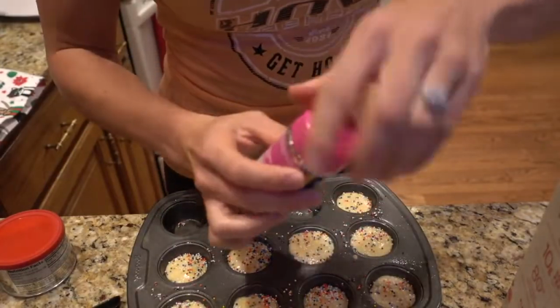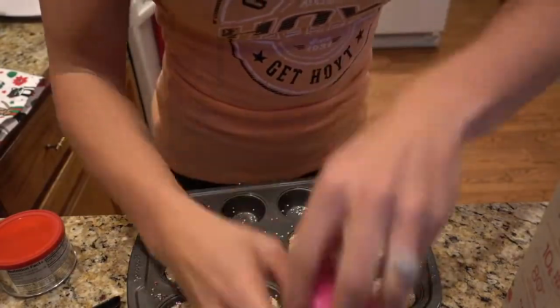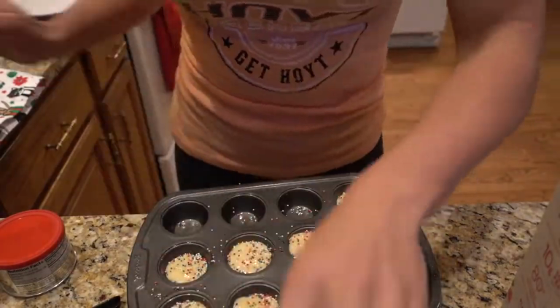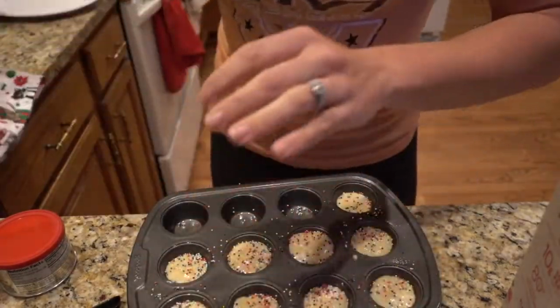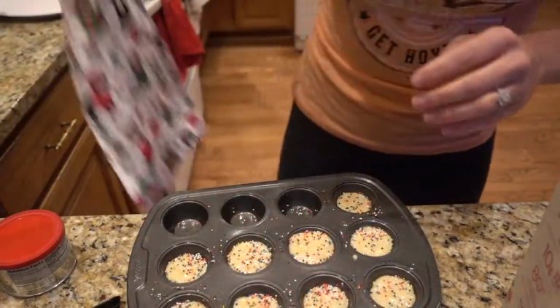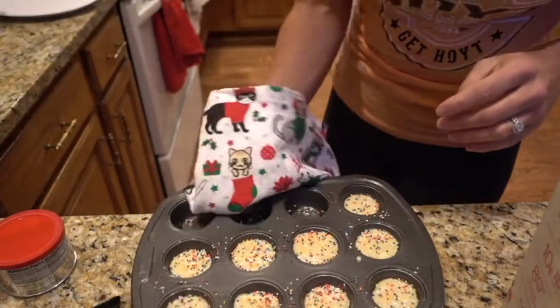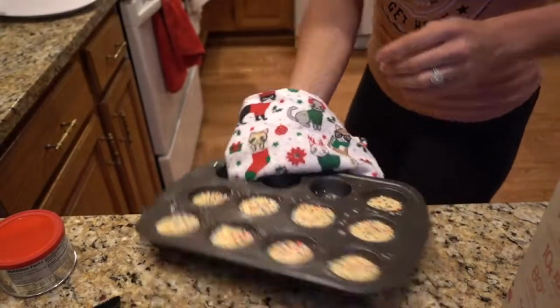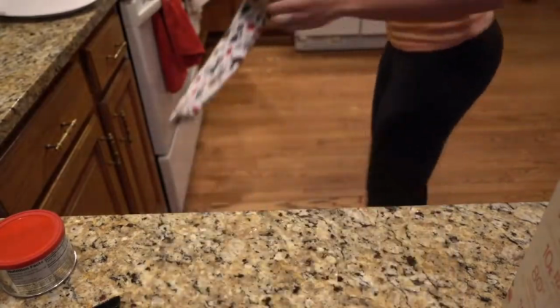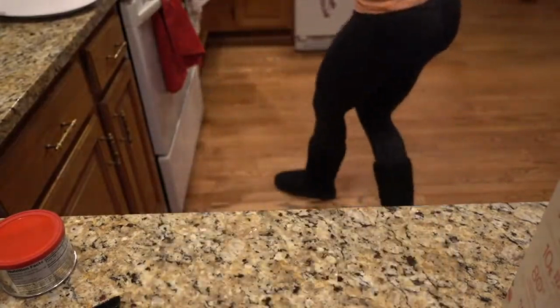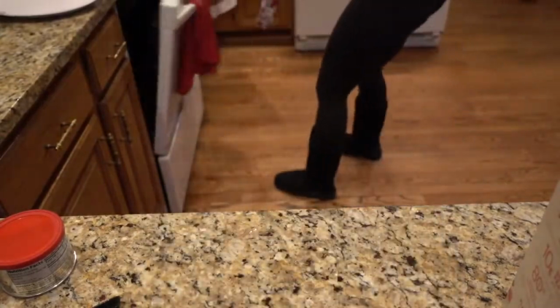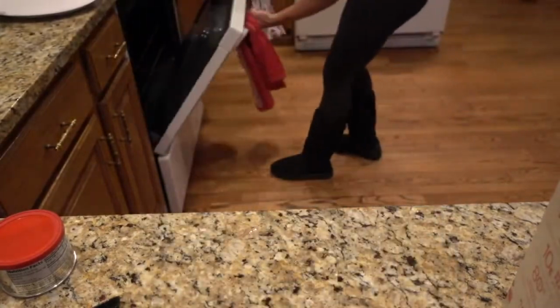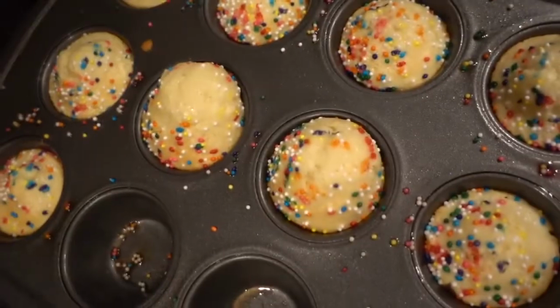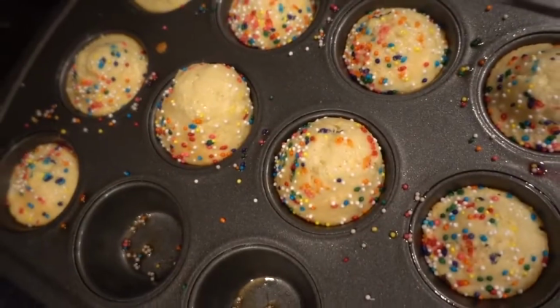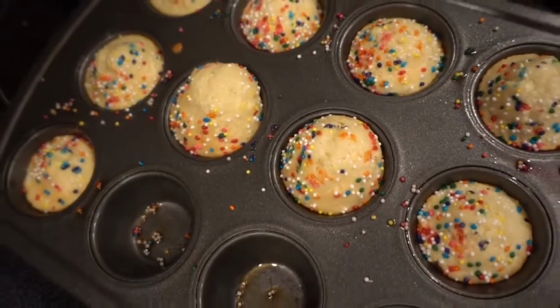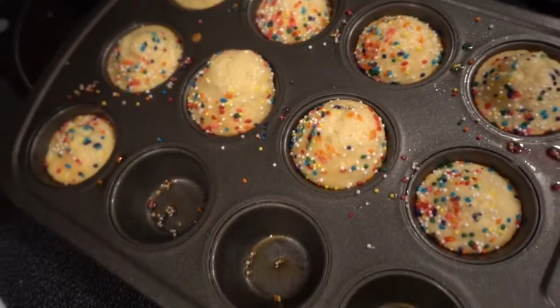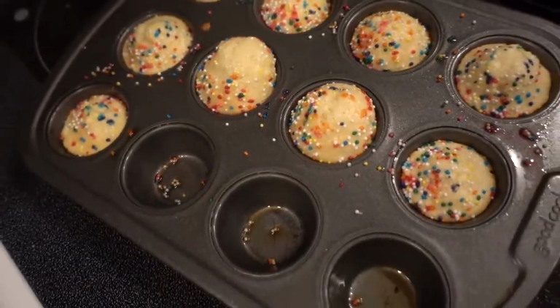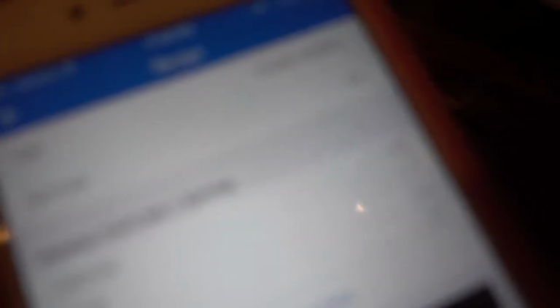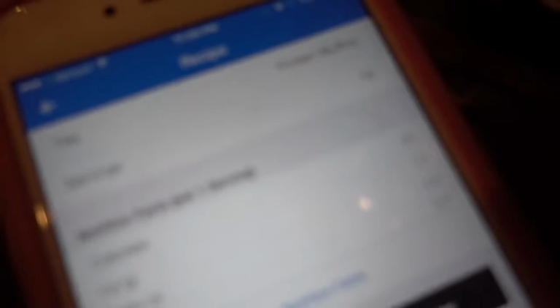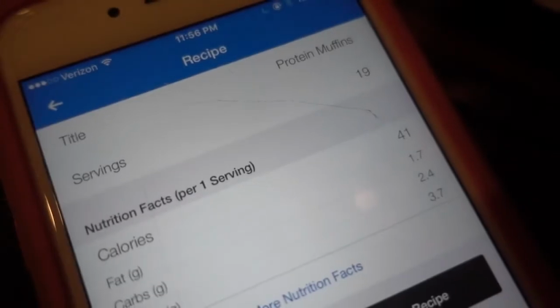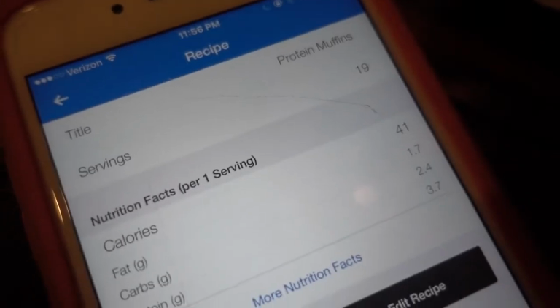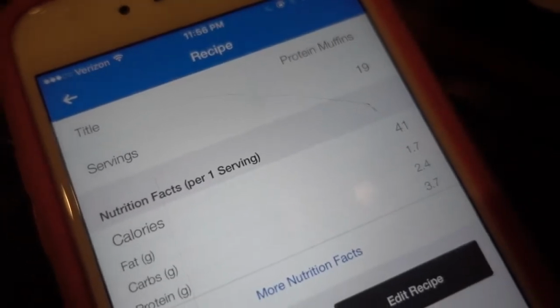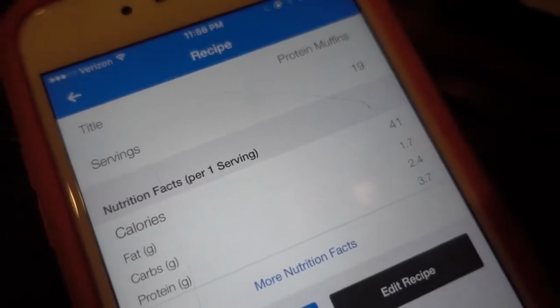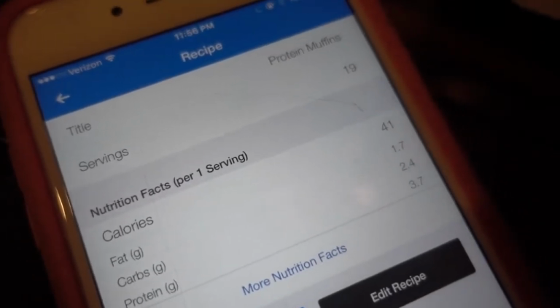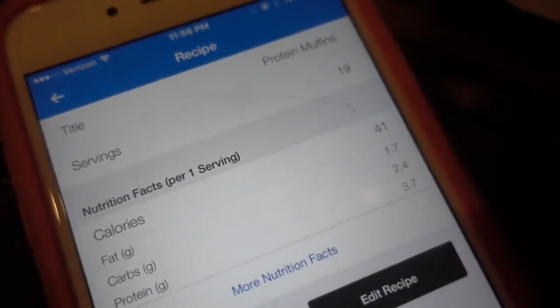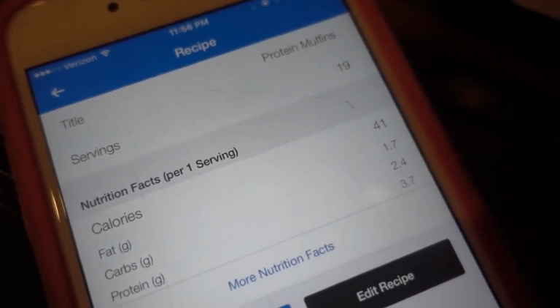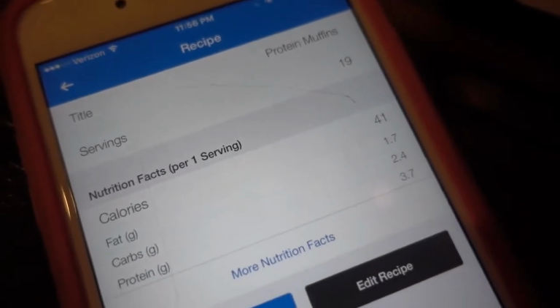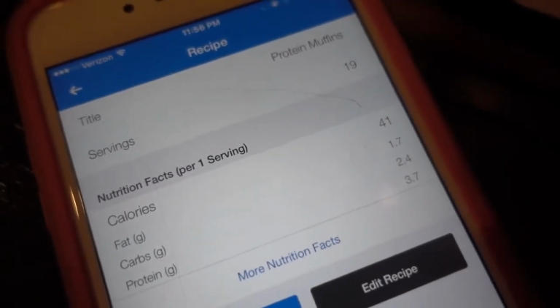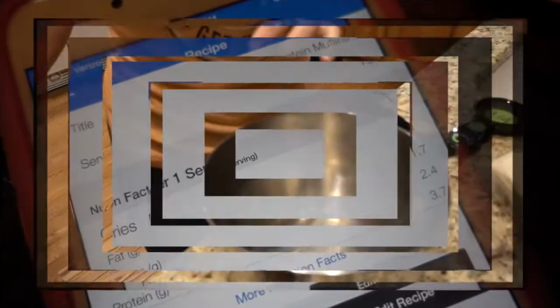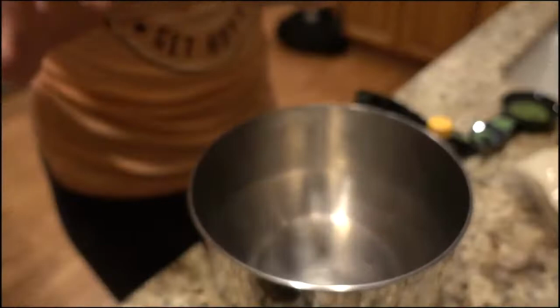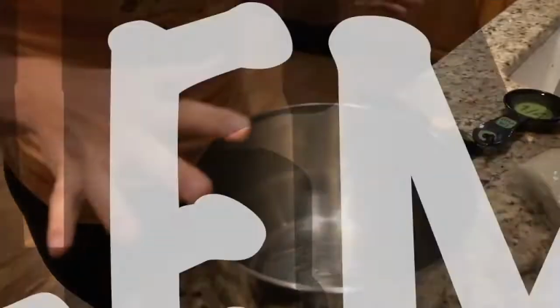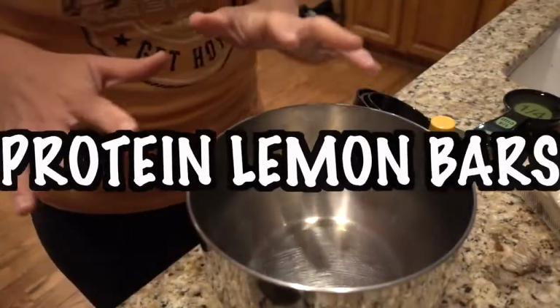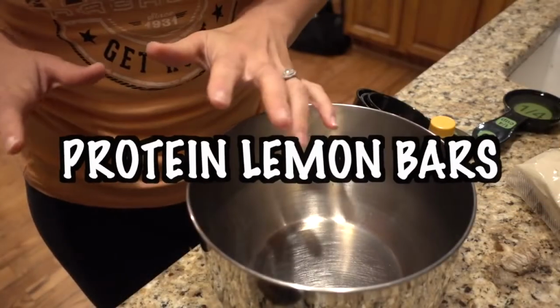We're going to bake them for seven minutes at 350. The muffins are done. Last up, we're going to make lemon bars.